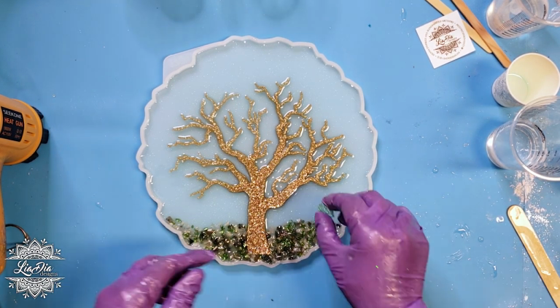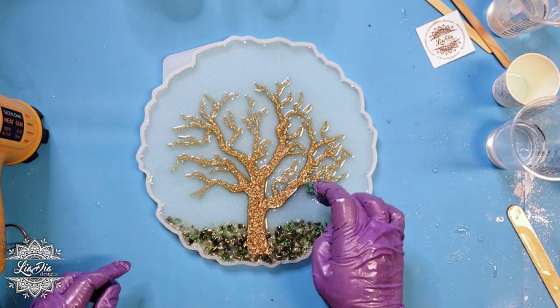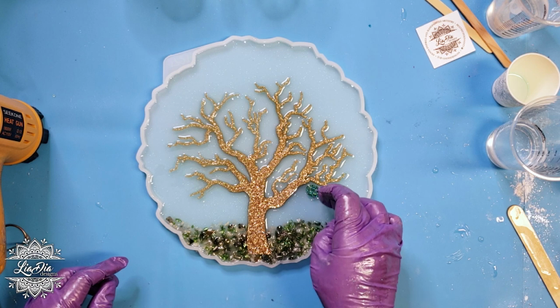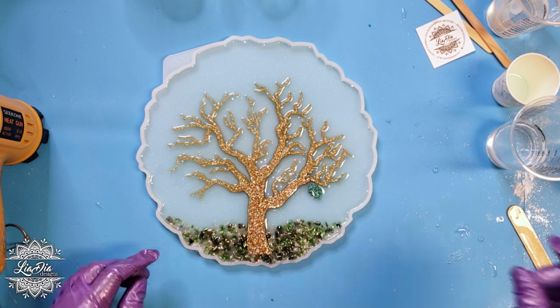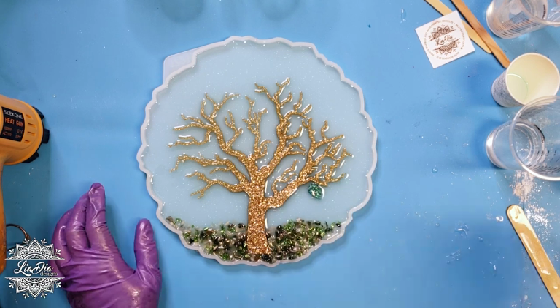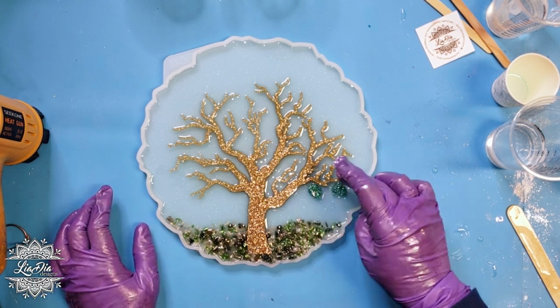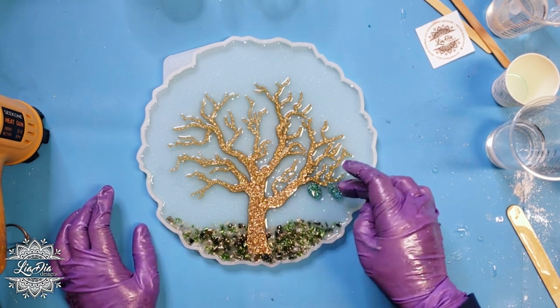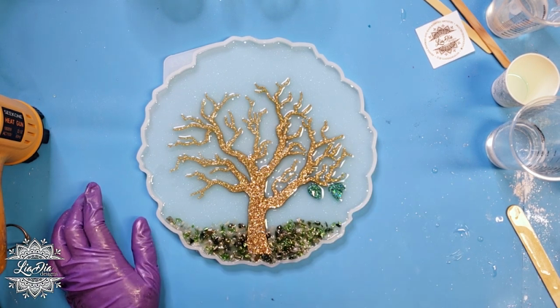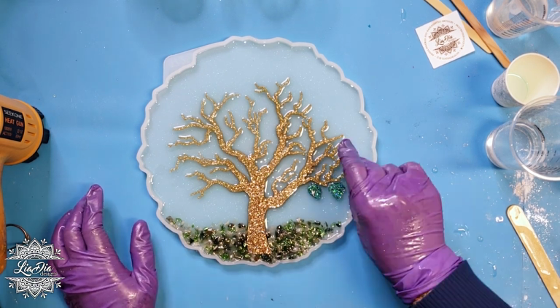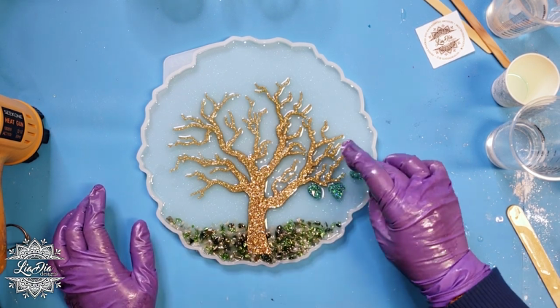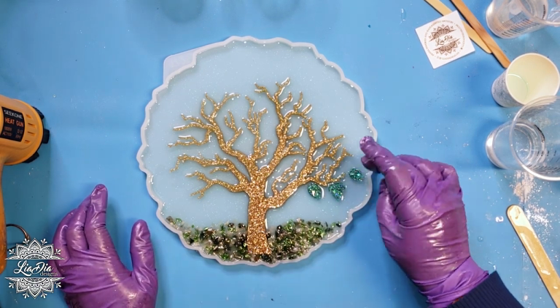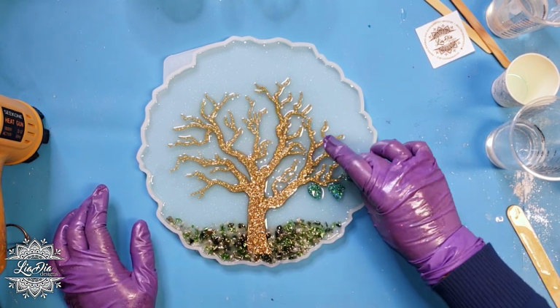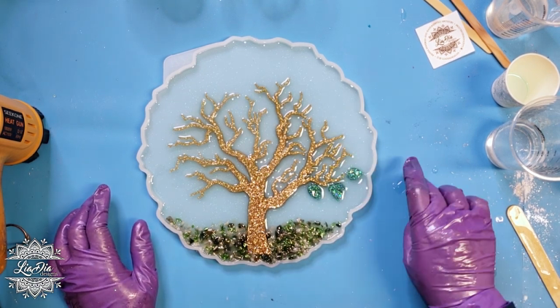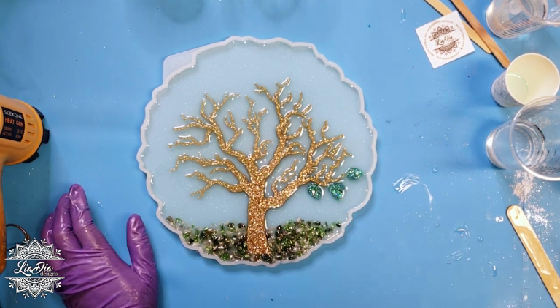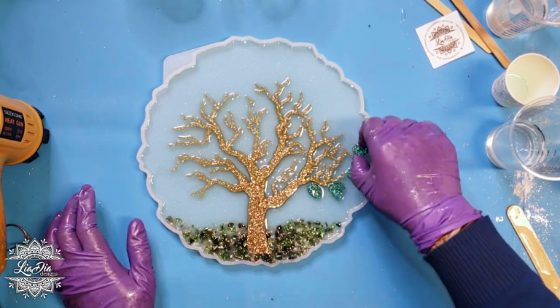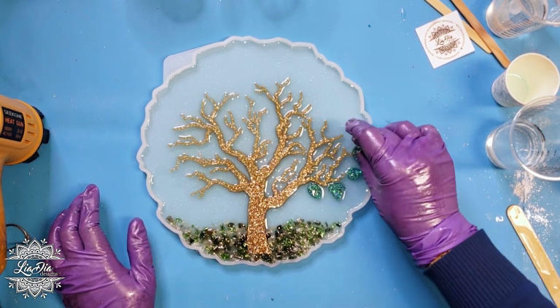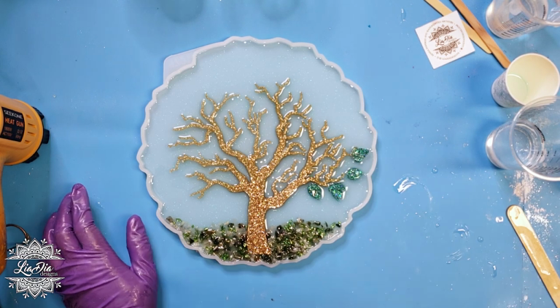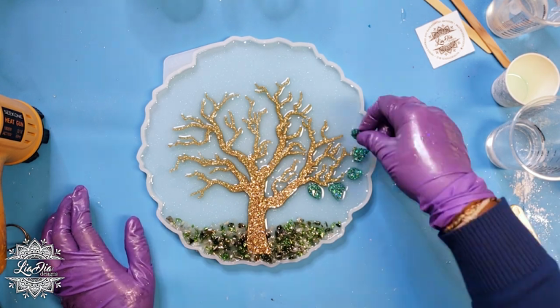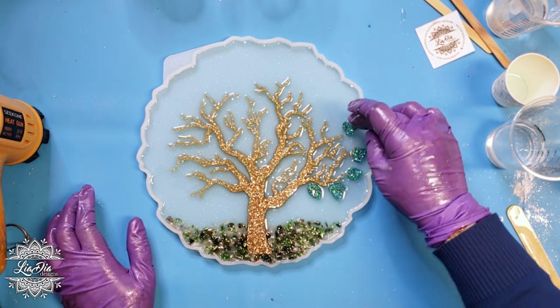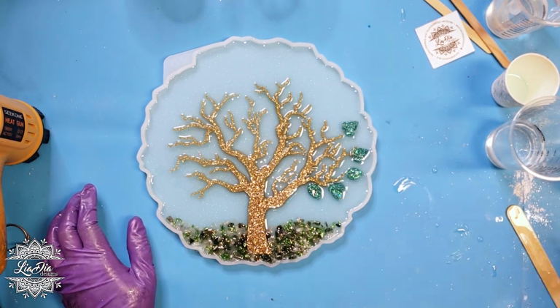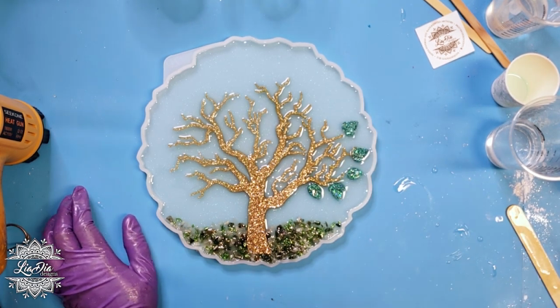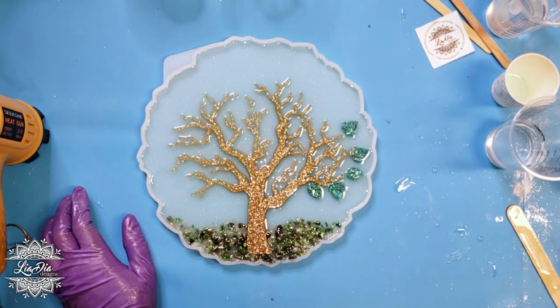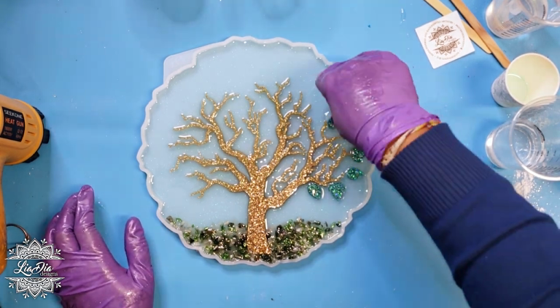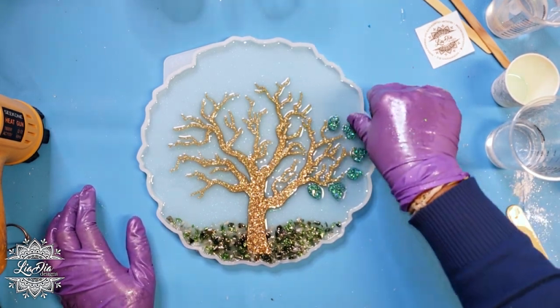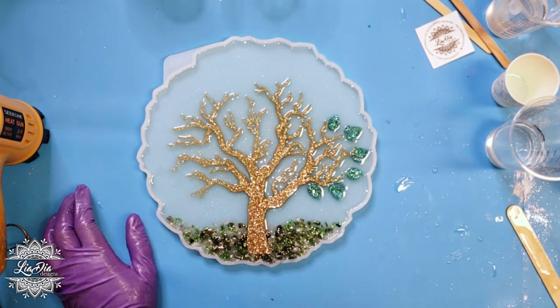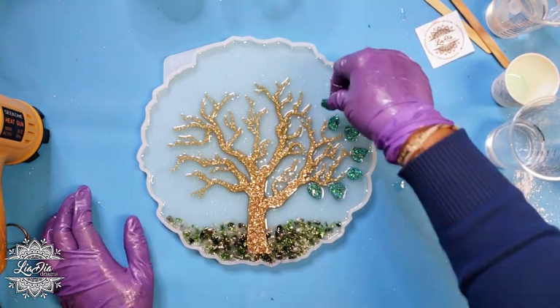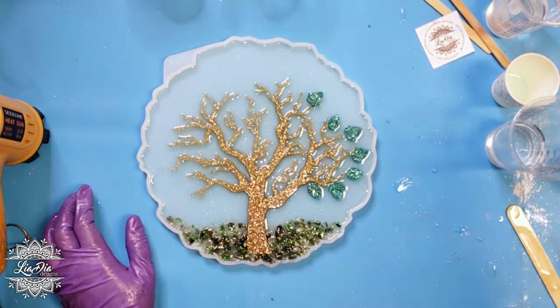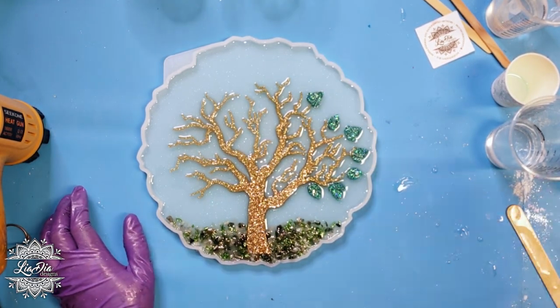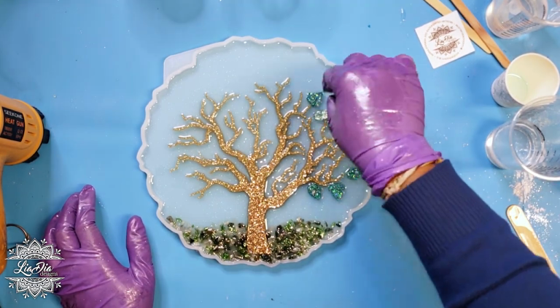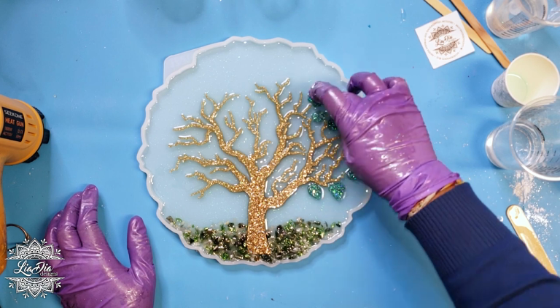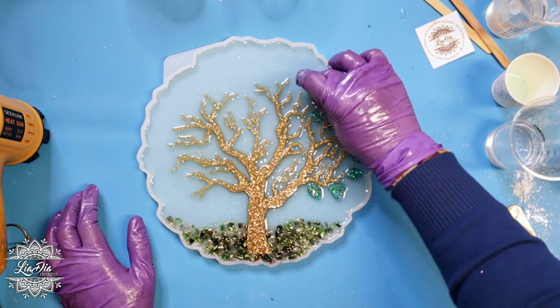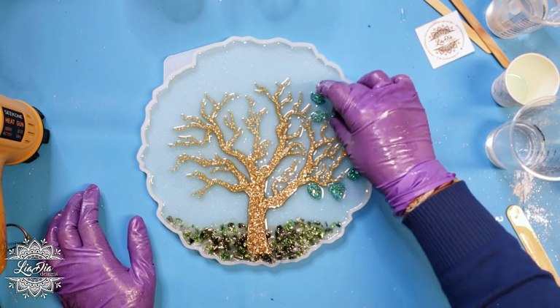Once we have those to our liking we'll move on to adding our leaves. I'm going to go ahead and add the leaves around the tree — I'll go into a quick time-lapse so you guys can watch that and I'll see you at the next step.